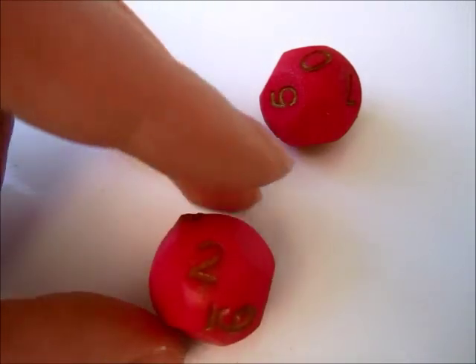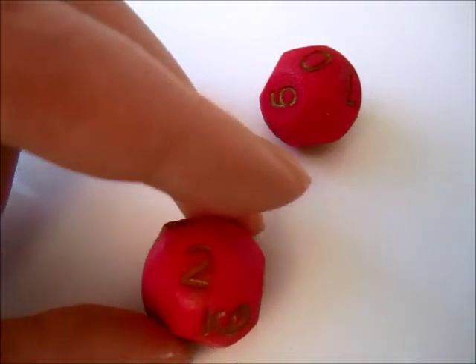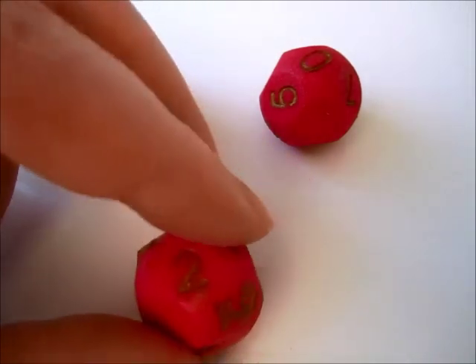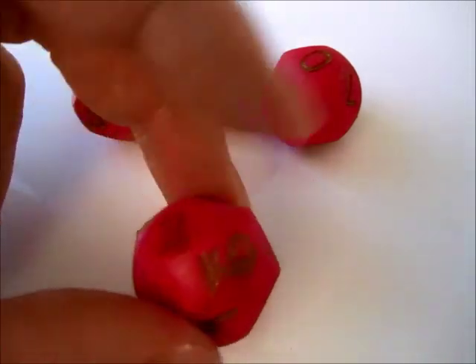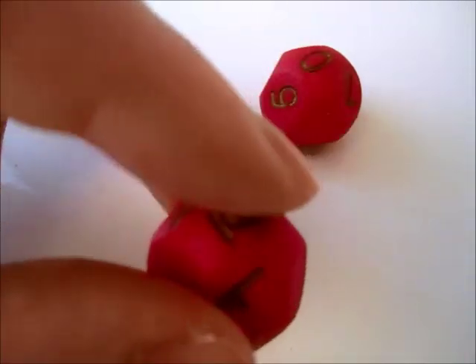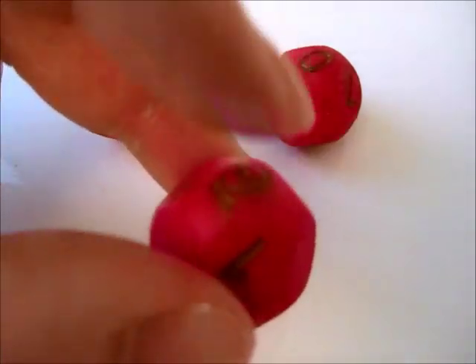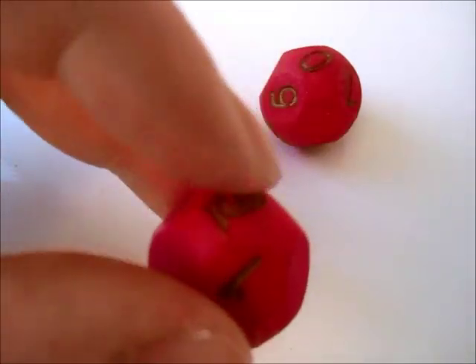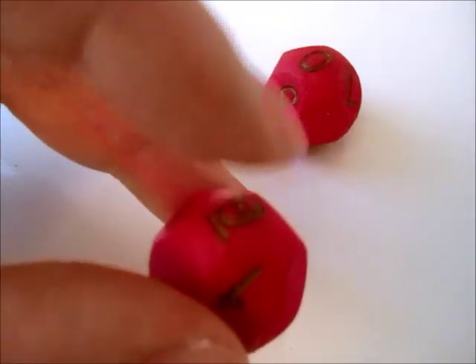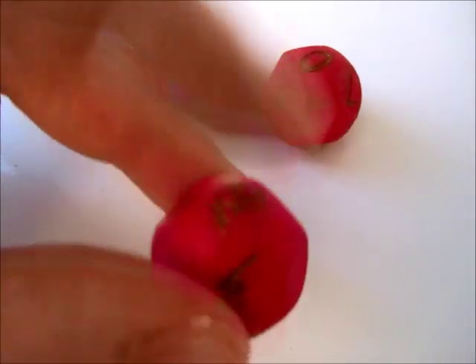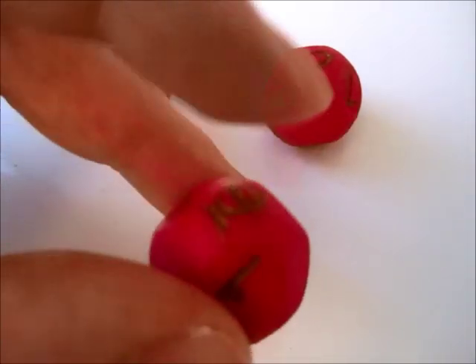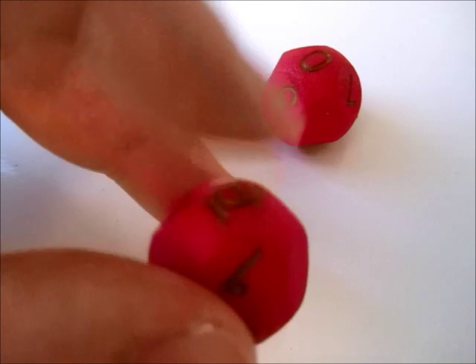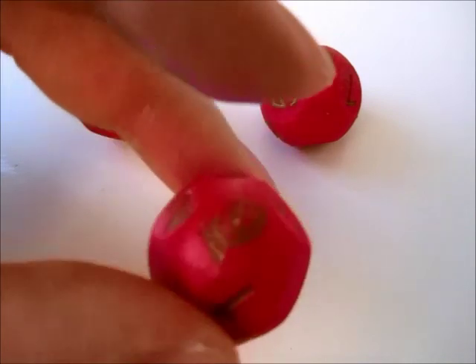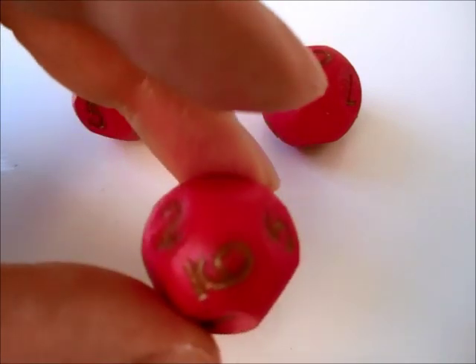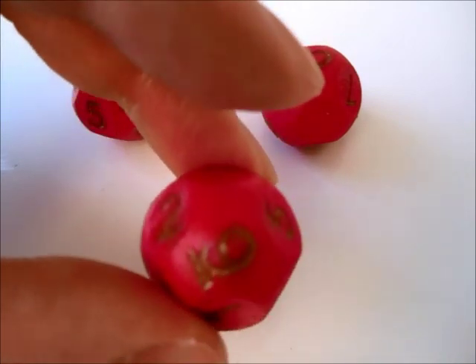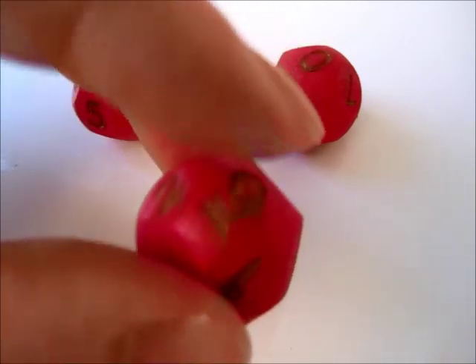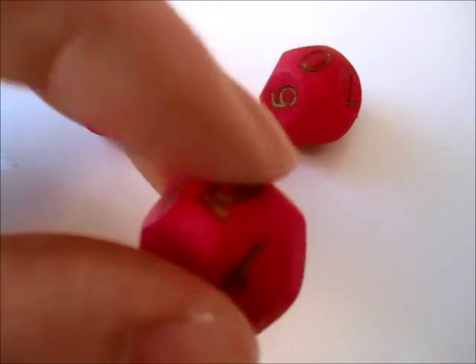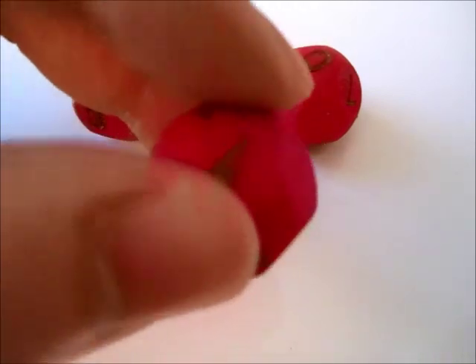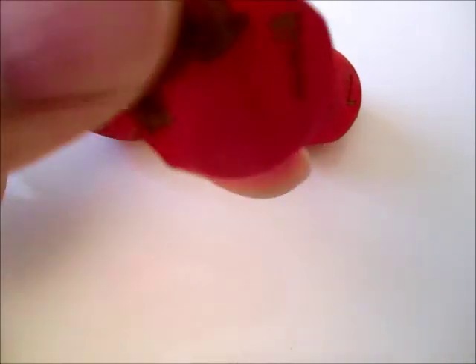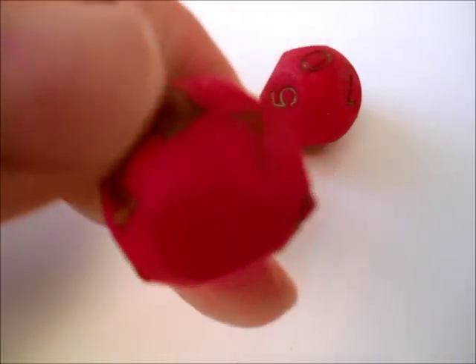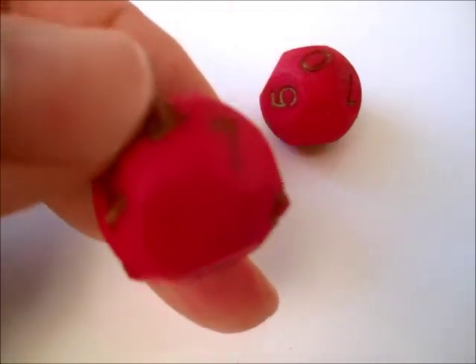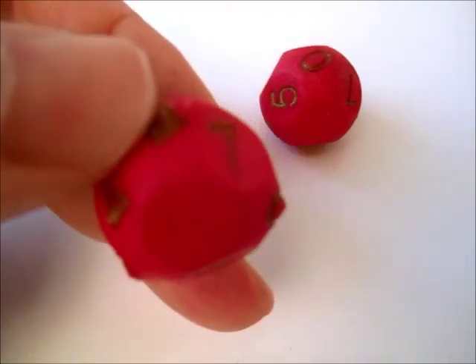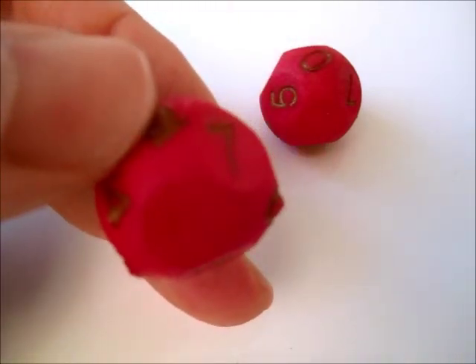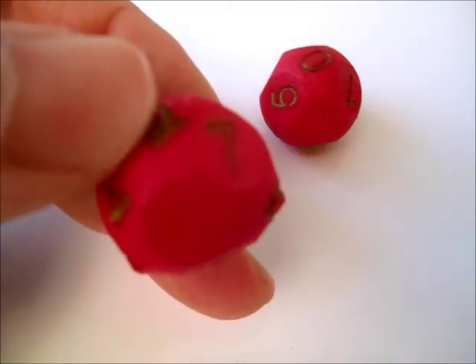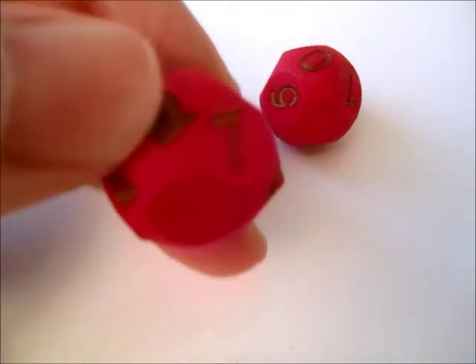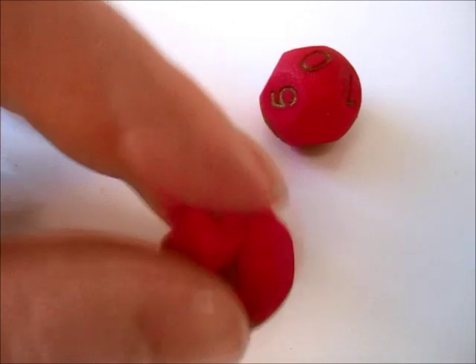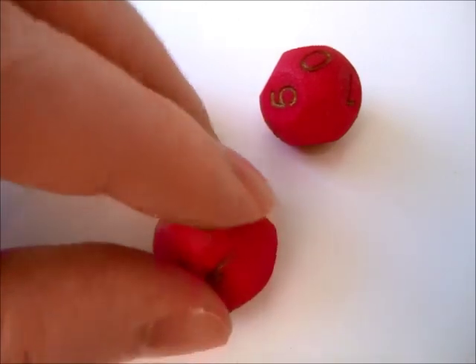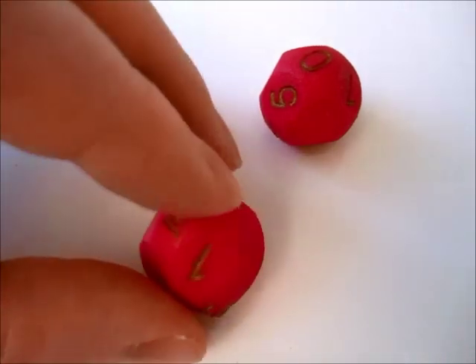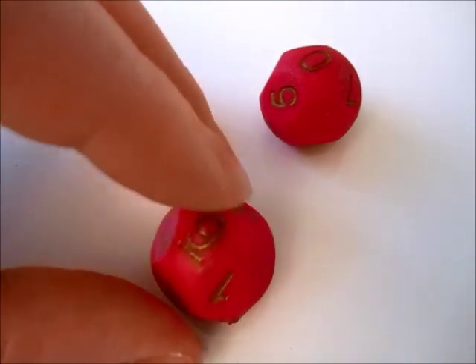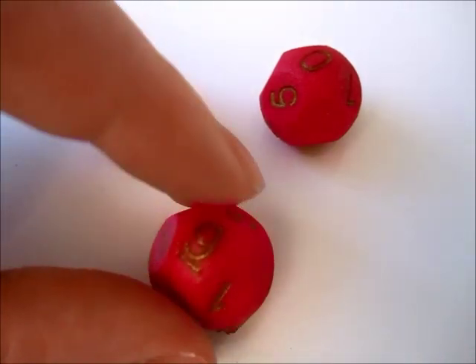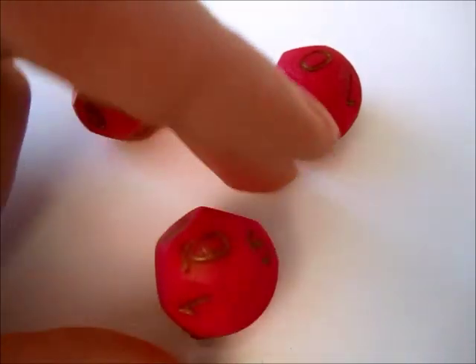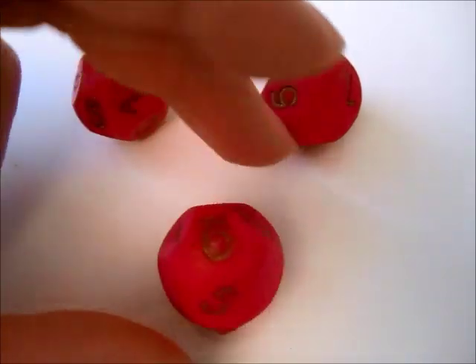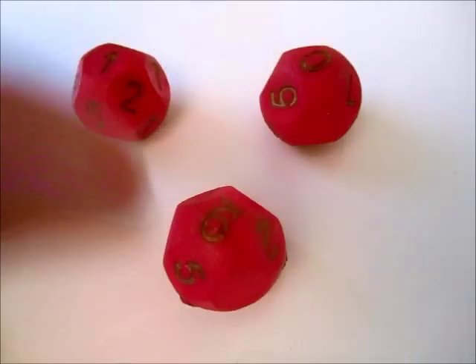Instead, some numbers are positioned on vertices, when the opposite of a face is a vertex.